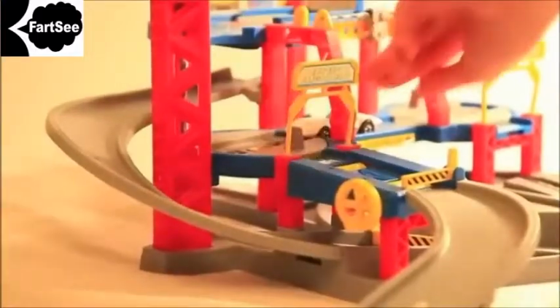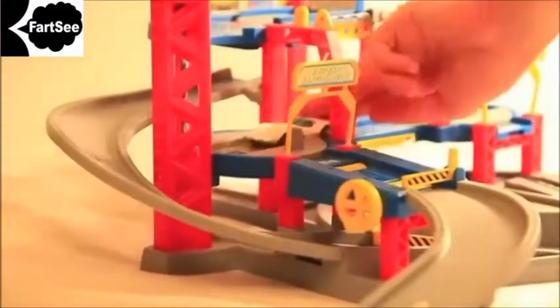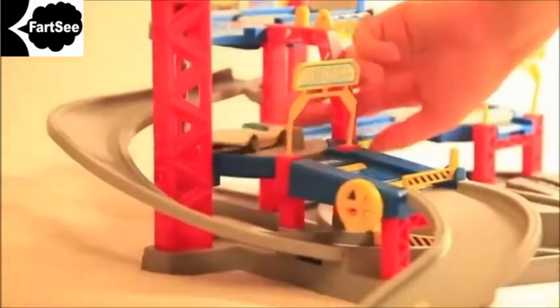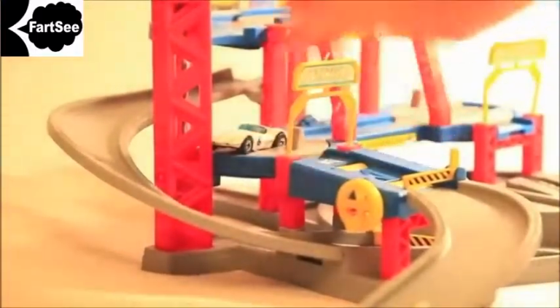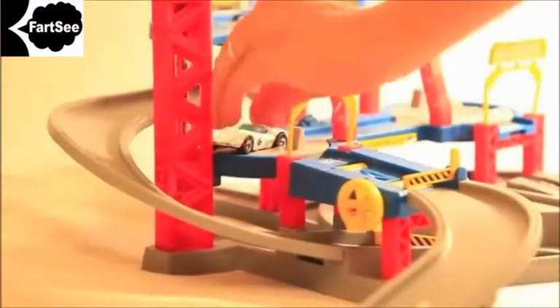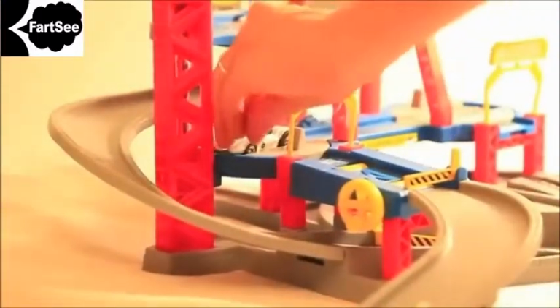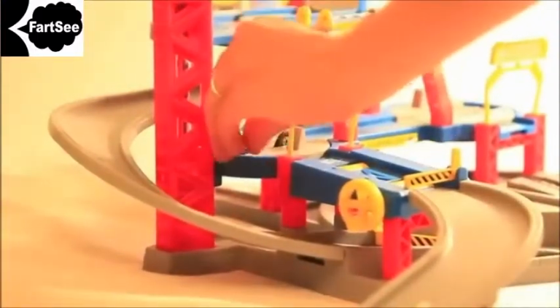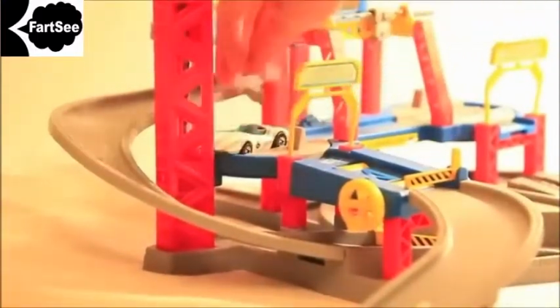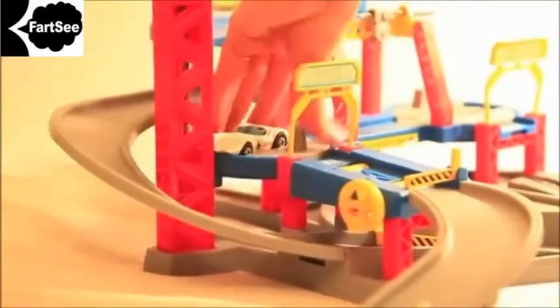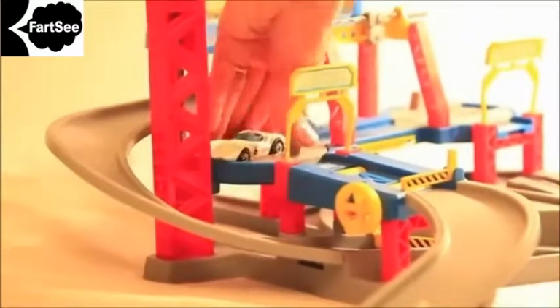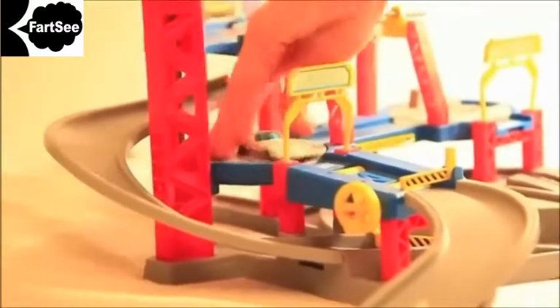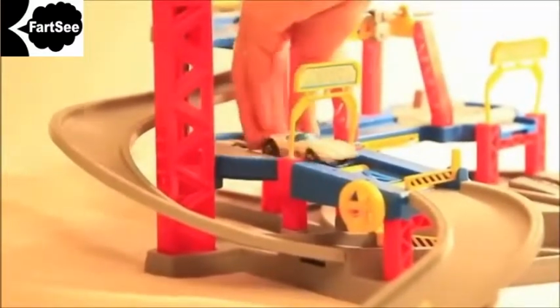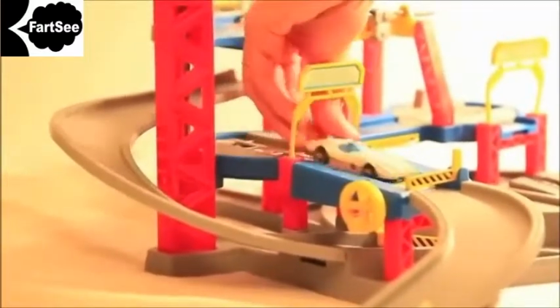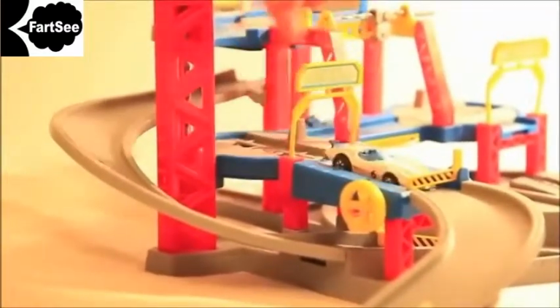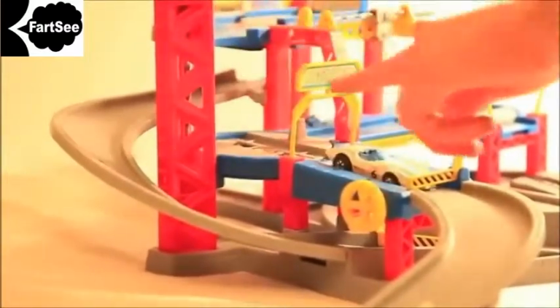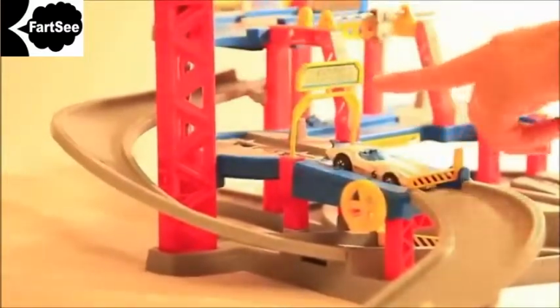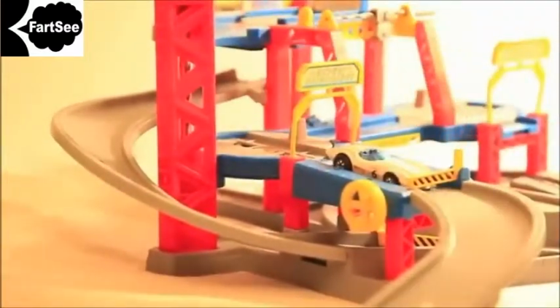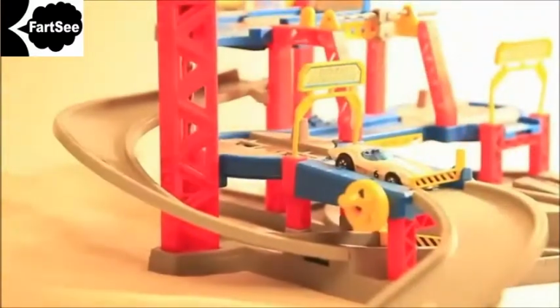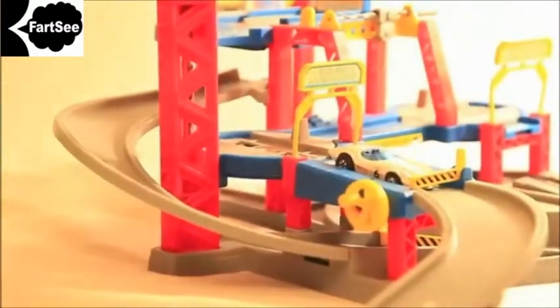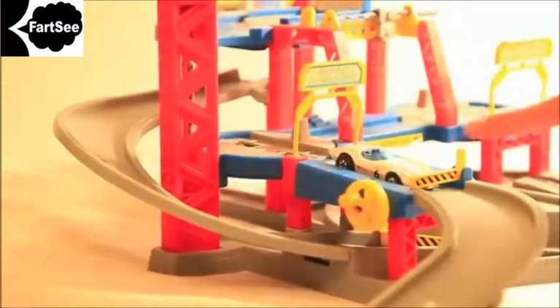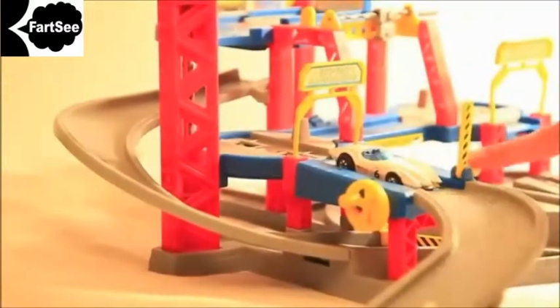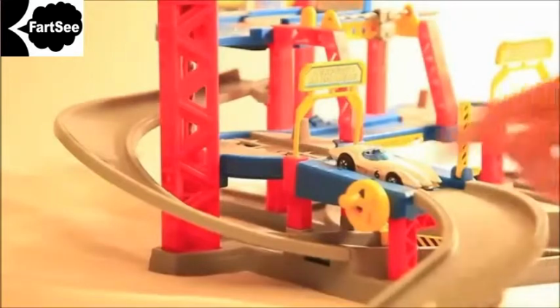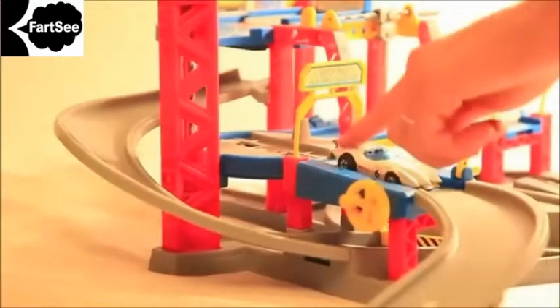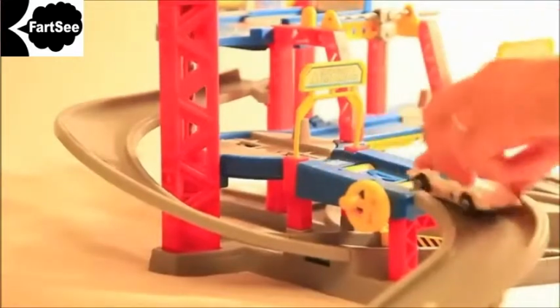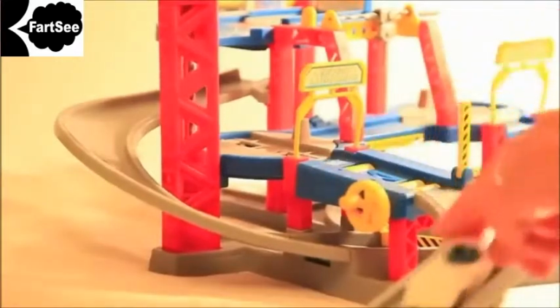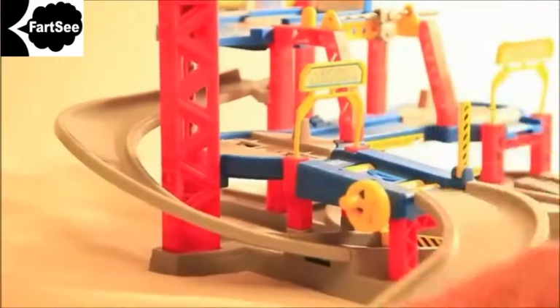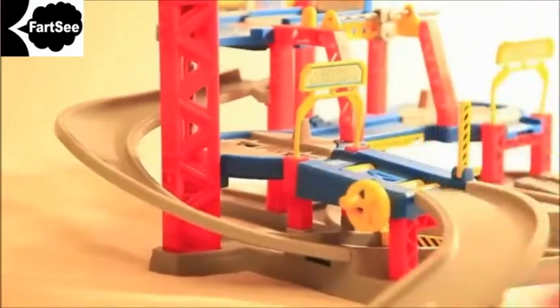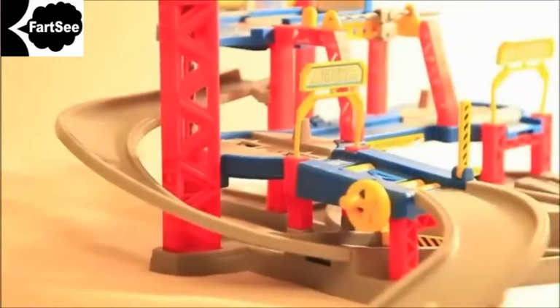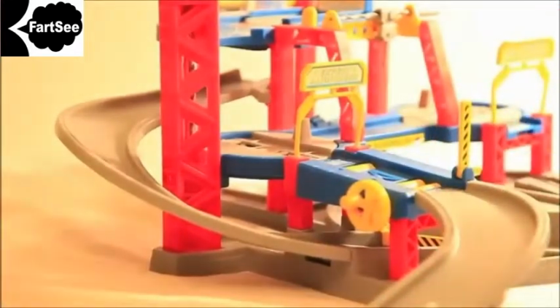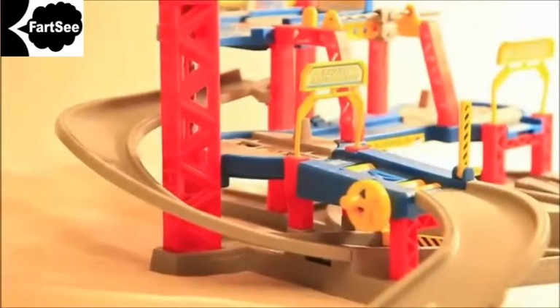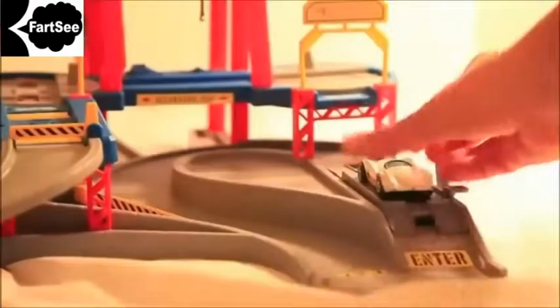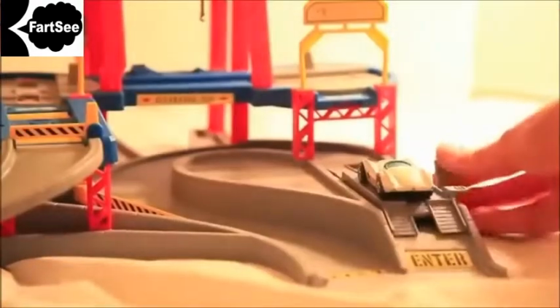Now it's time to have the car's wheels aligned. This Hot Wheels service center is the fastest one in town. The alignment is all done and now it's time to get a paint job.